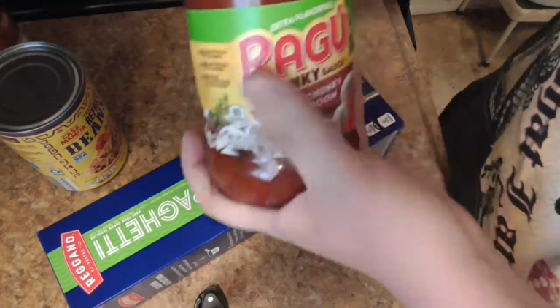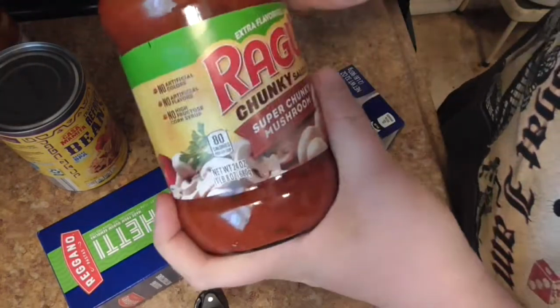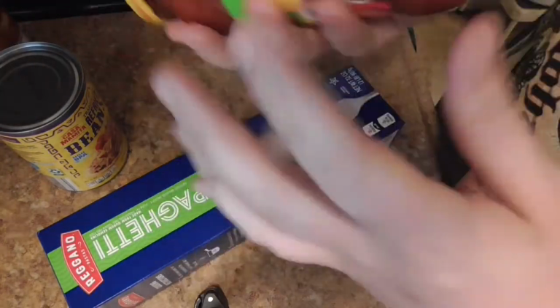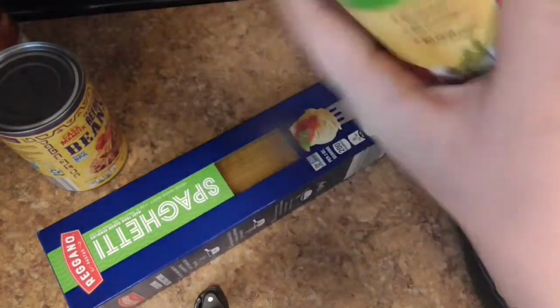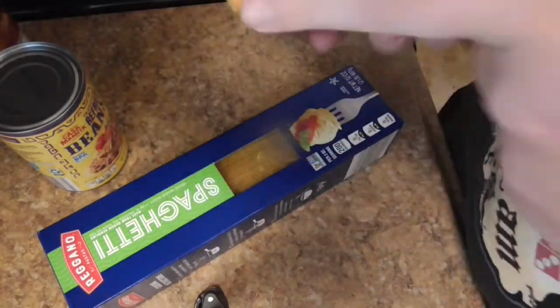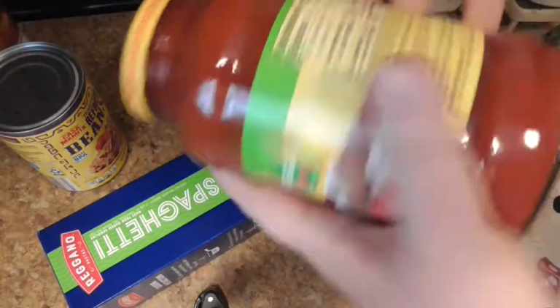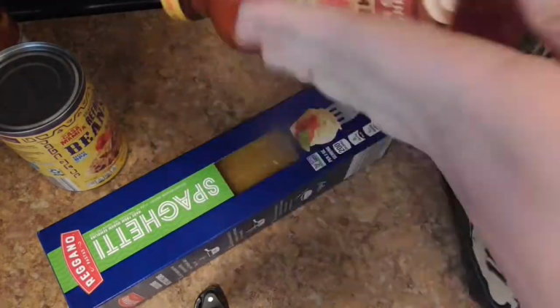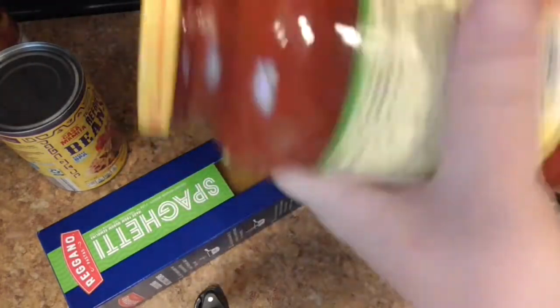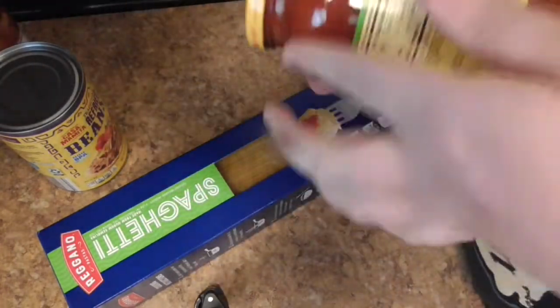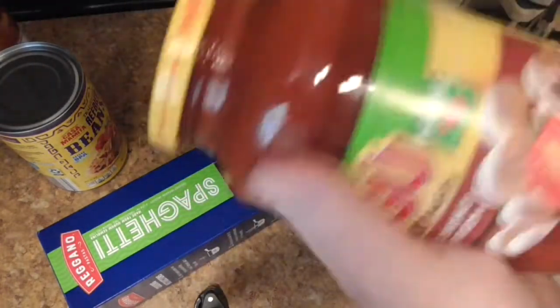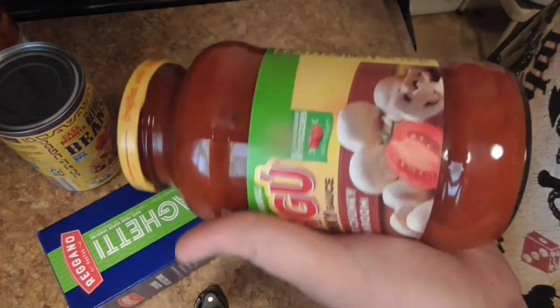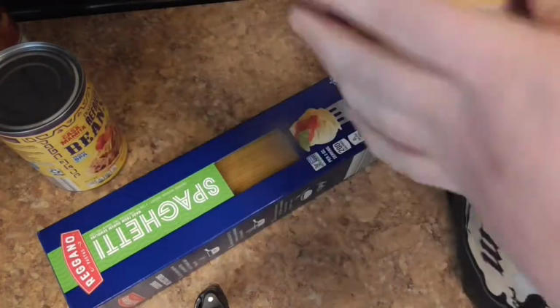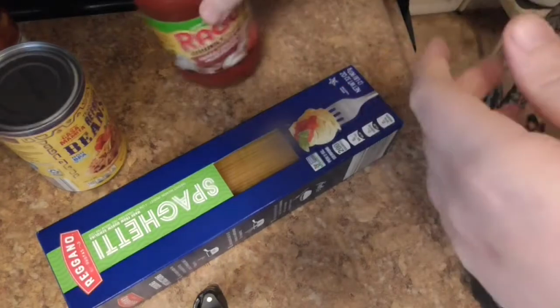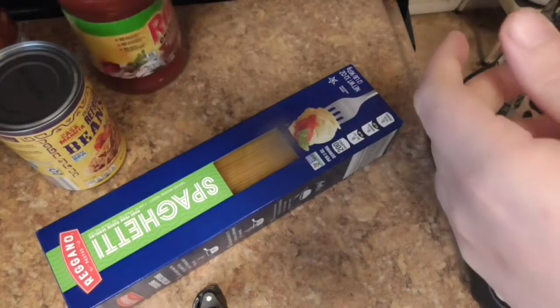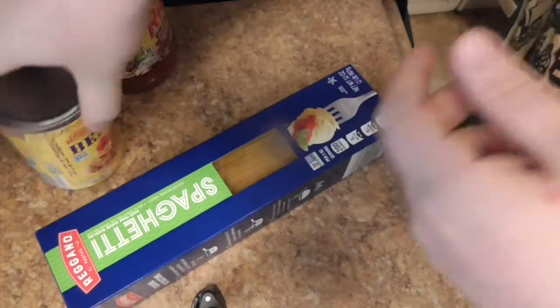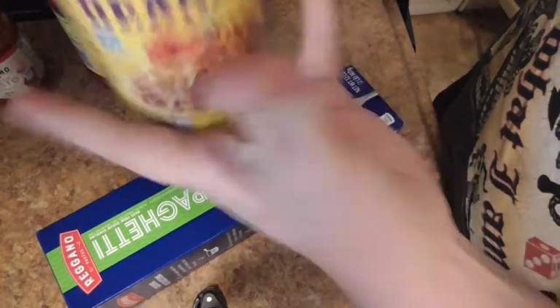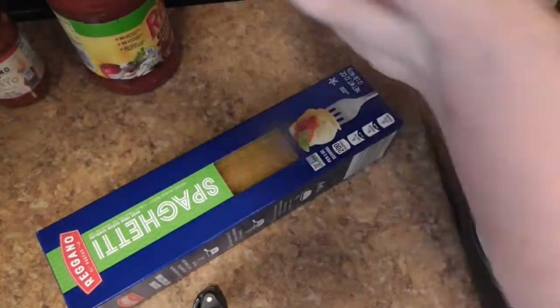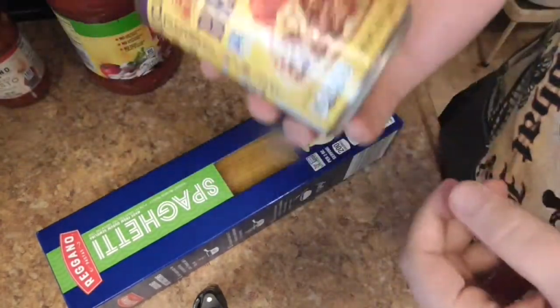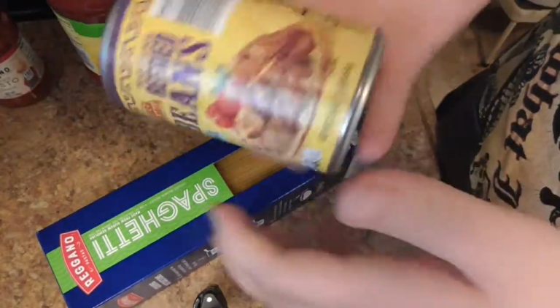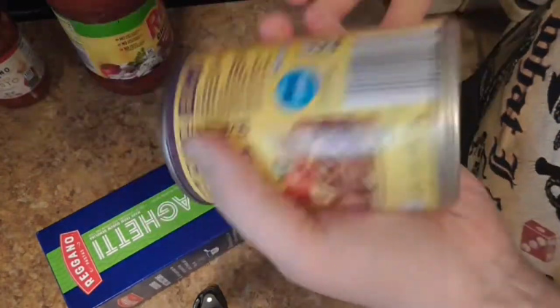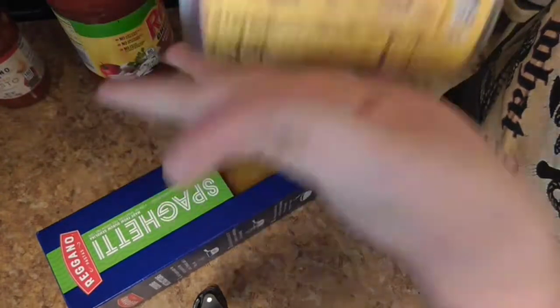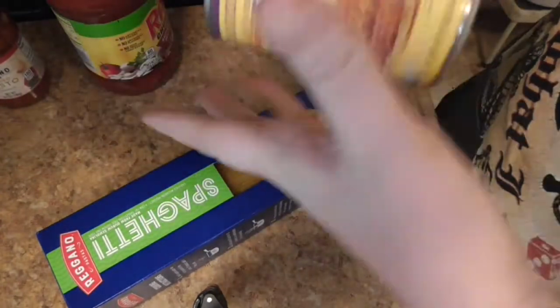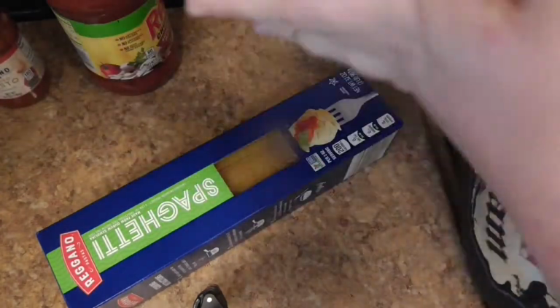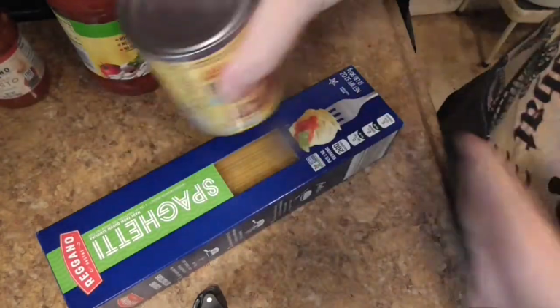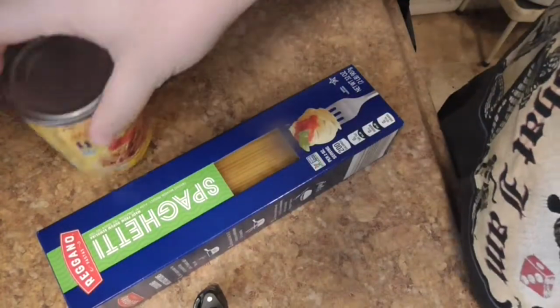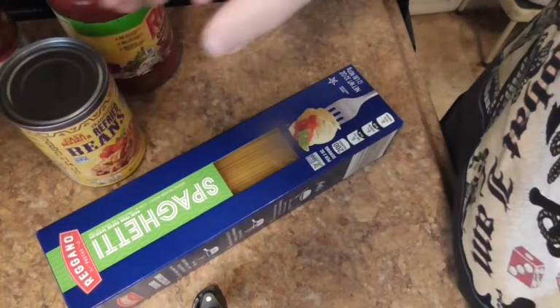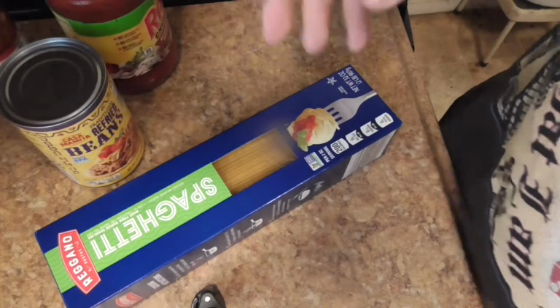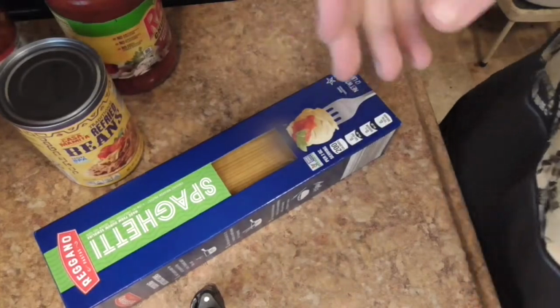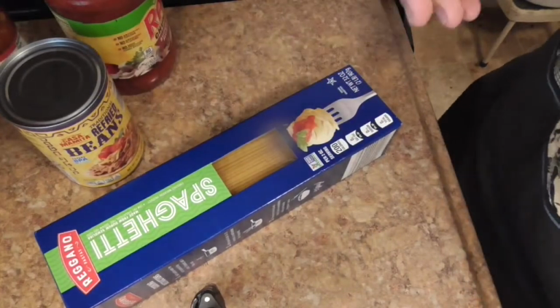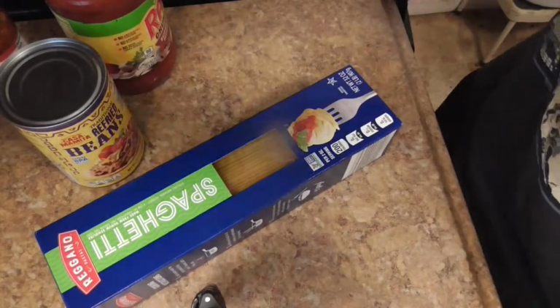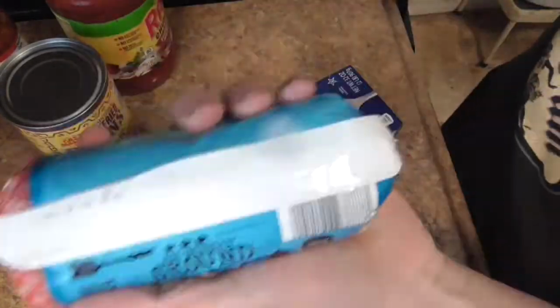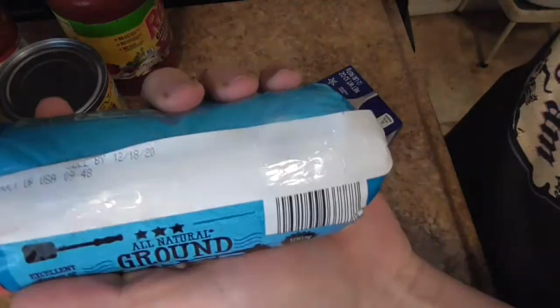Some Ragu's — or spaghetti sauce of any type you want, not sponsored by the way. Some refried beans, any type you want. And some ground beef, if you can find it.